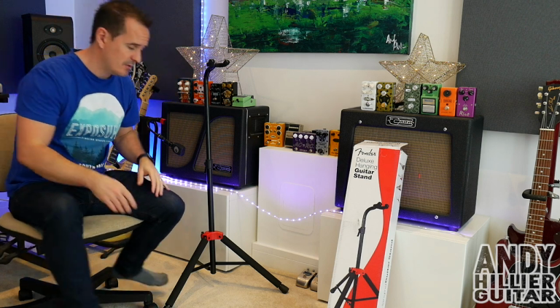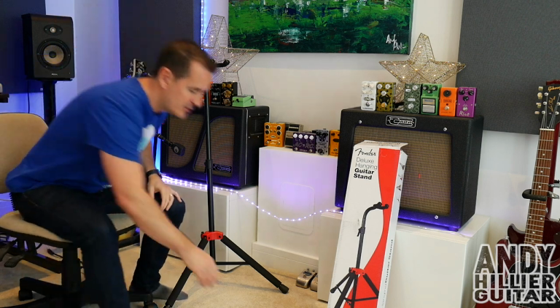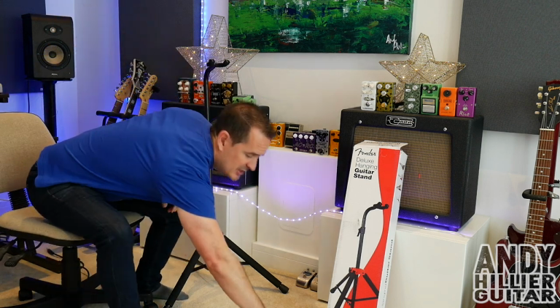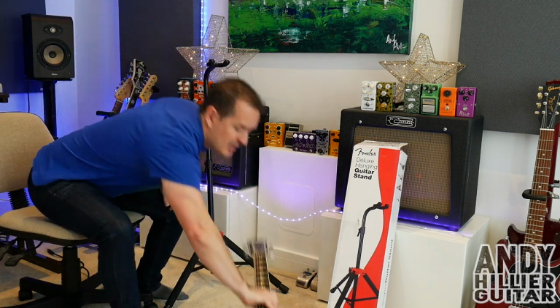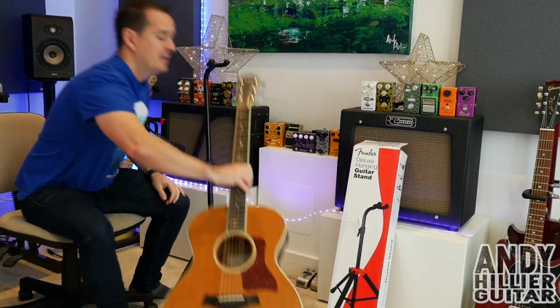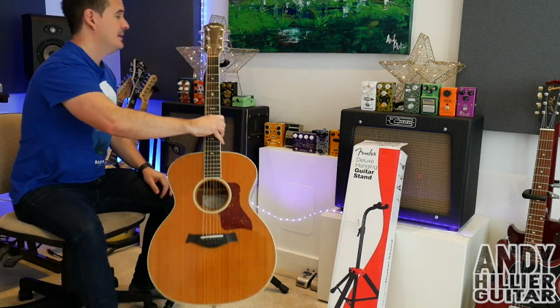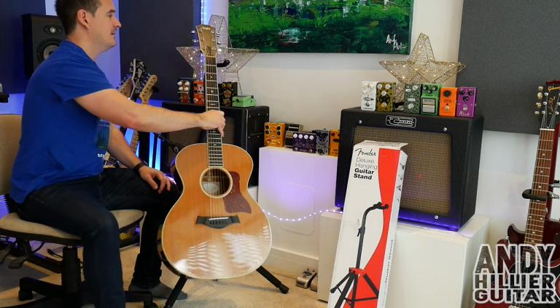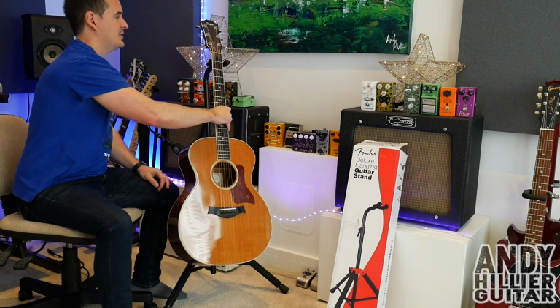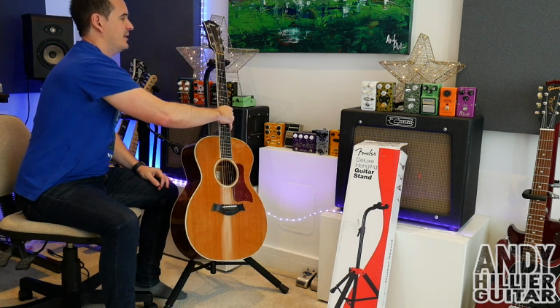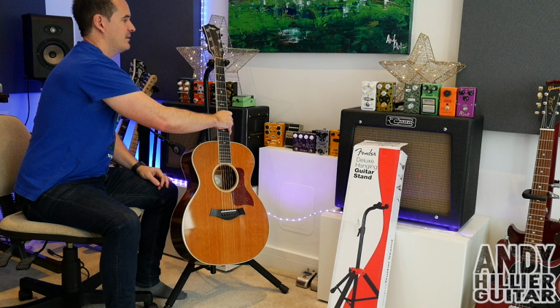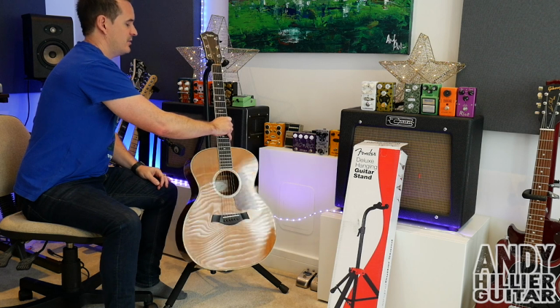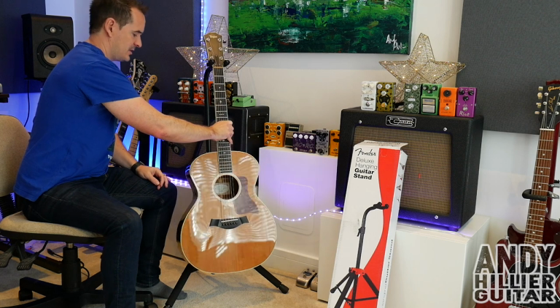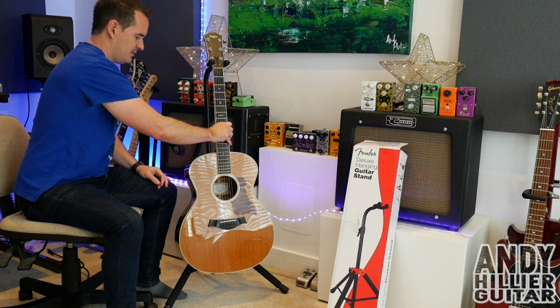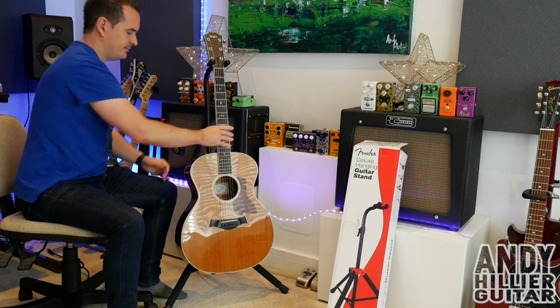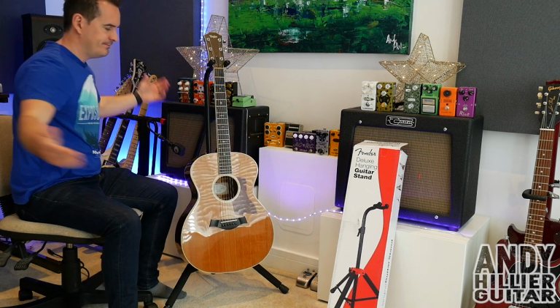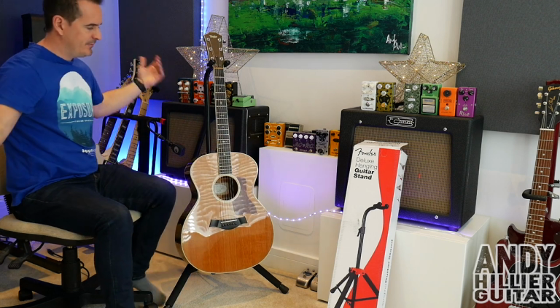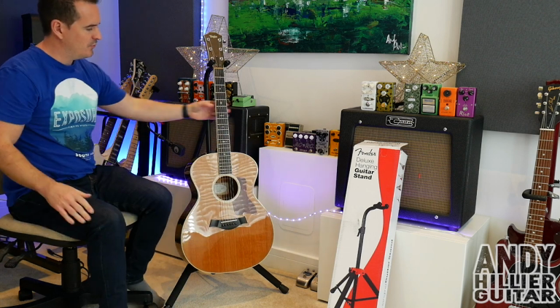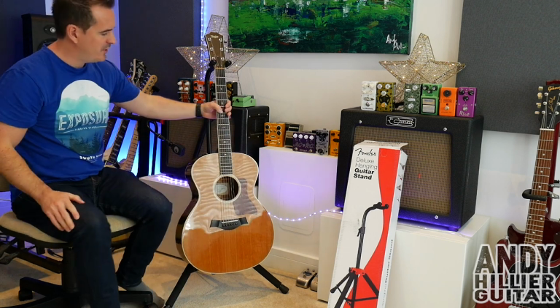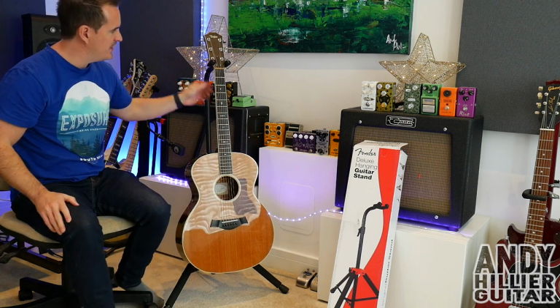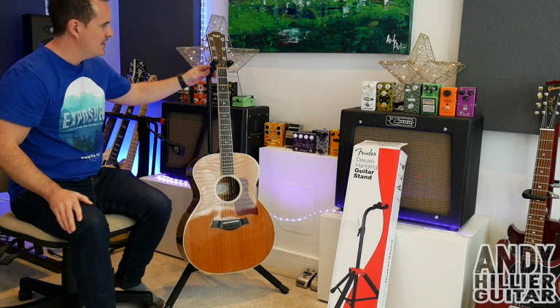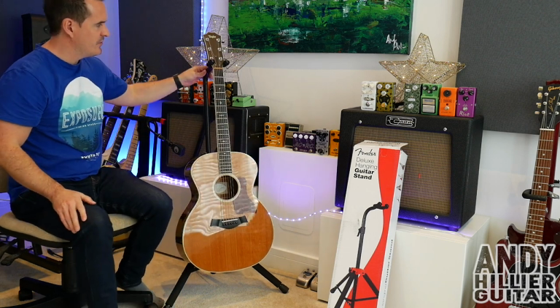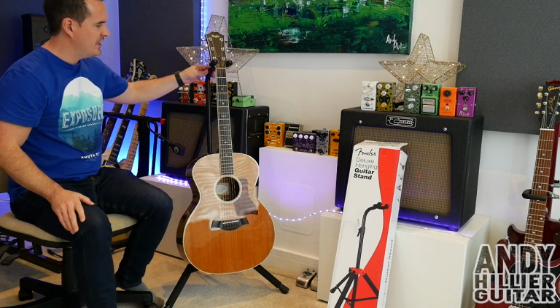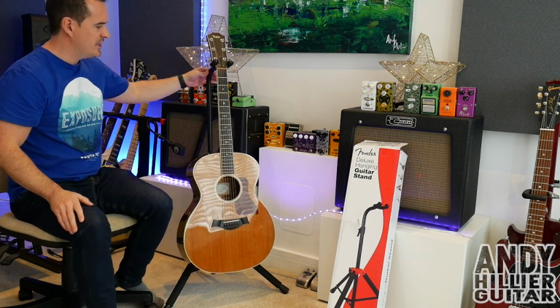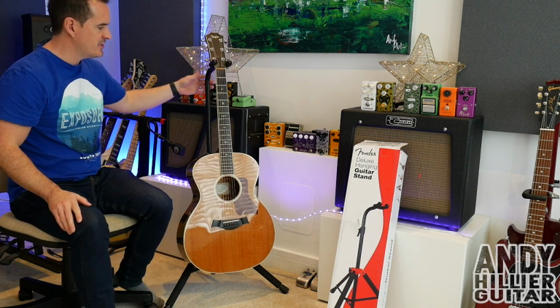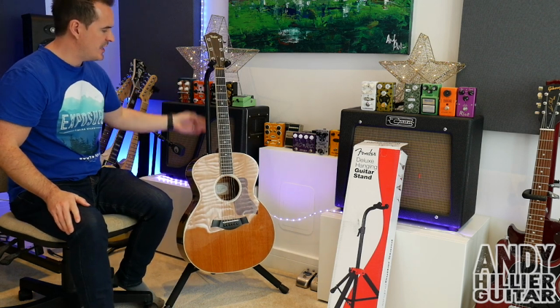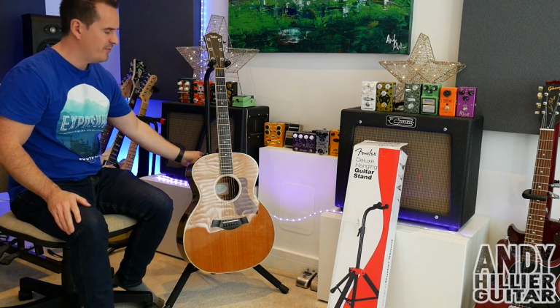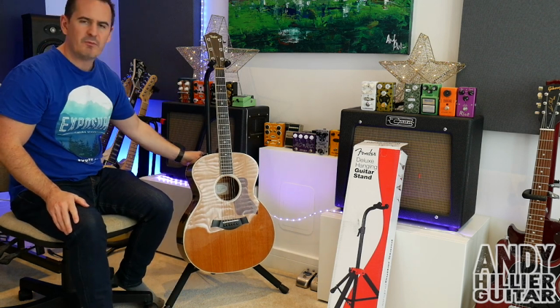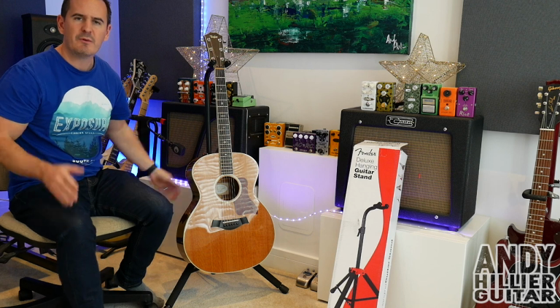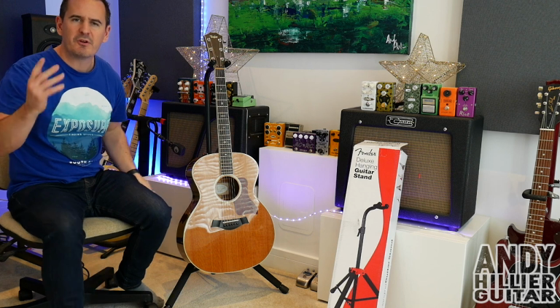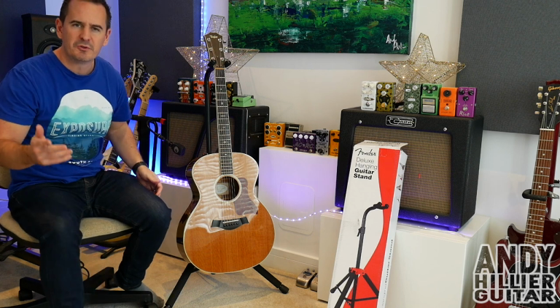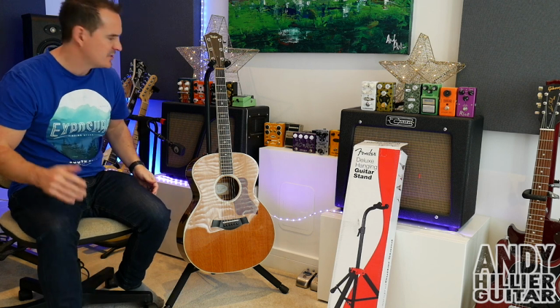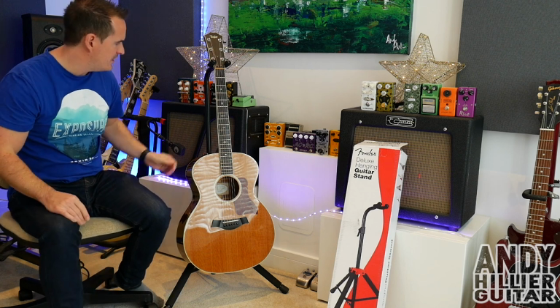Let's just quickly check with an acoustic guitar. Yep, it works perfectly — it's really, really nice and stable. Far more stable than I thought it was going to be.